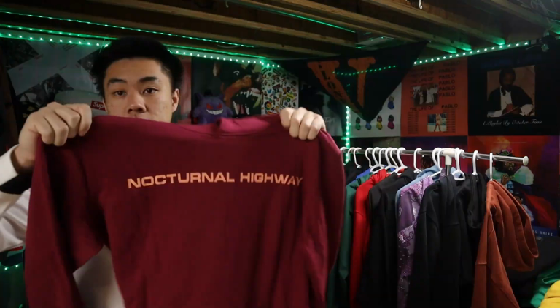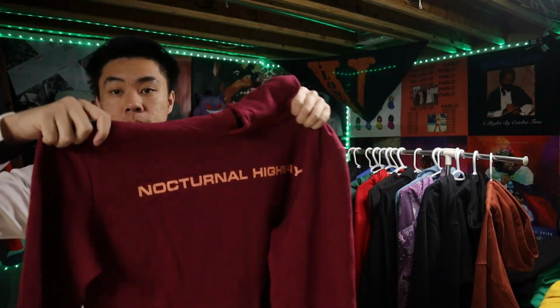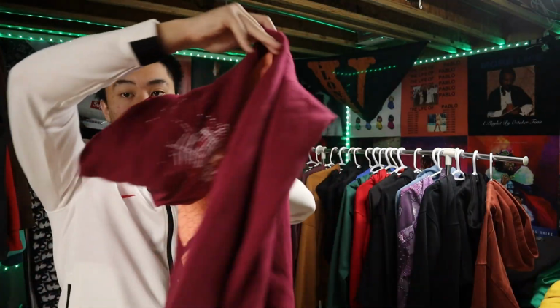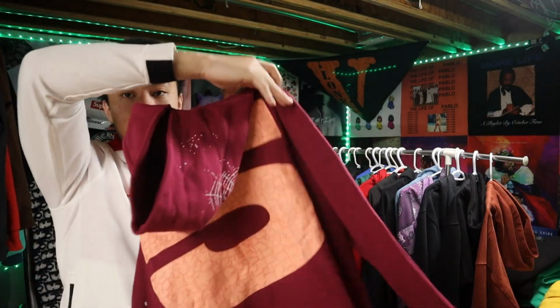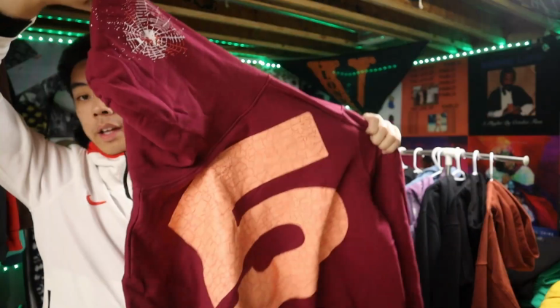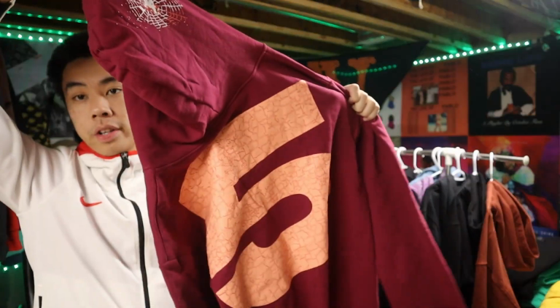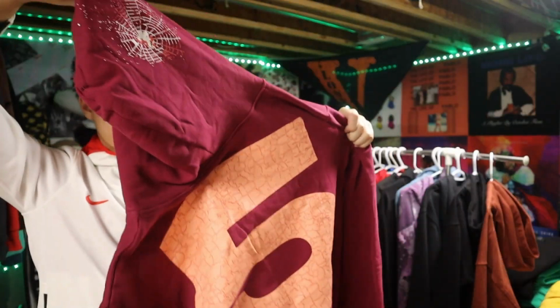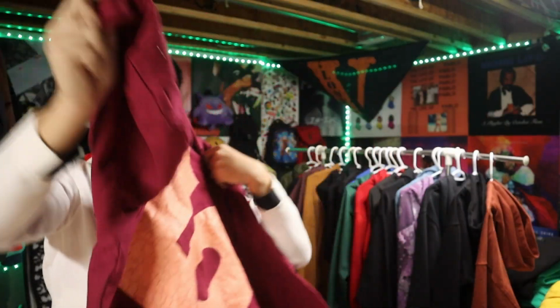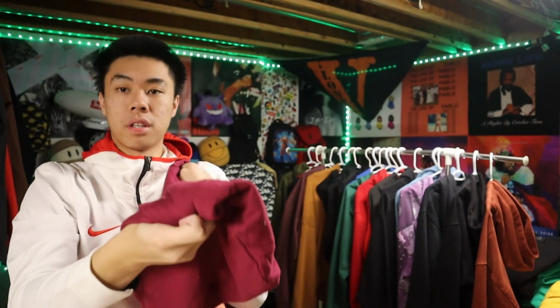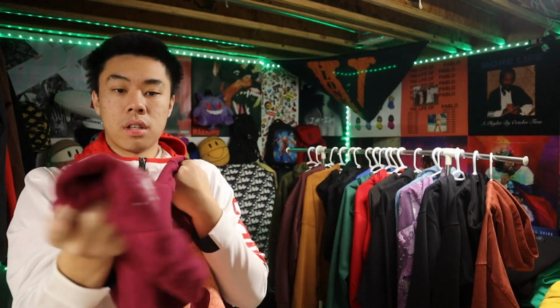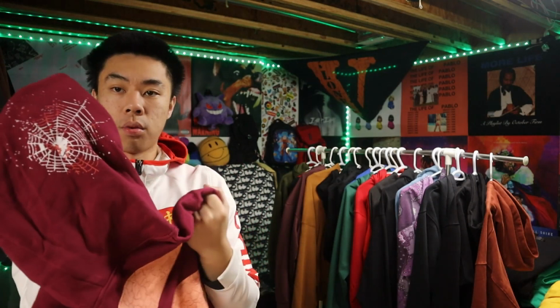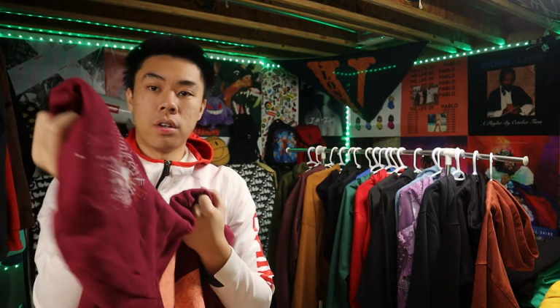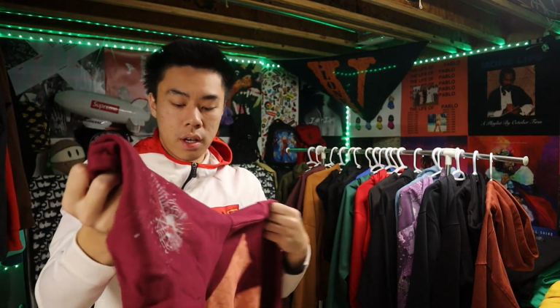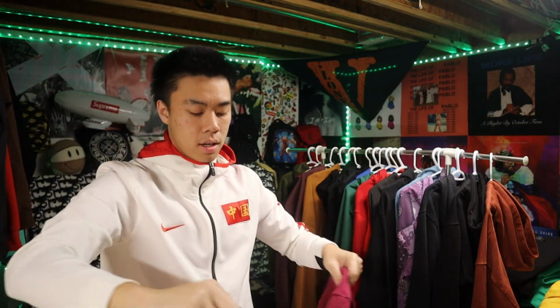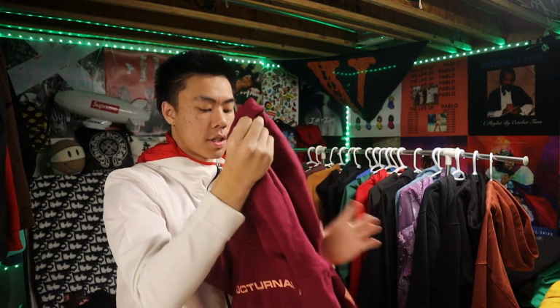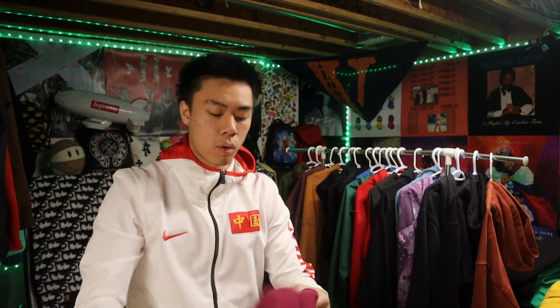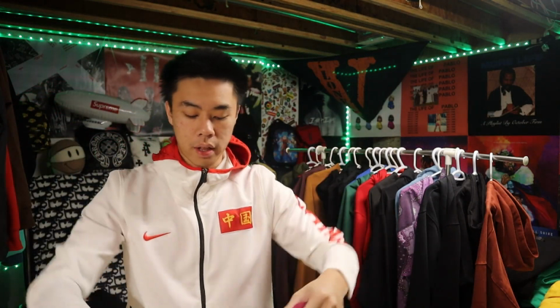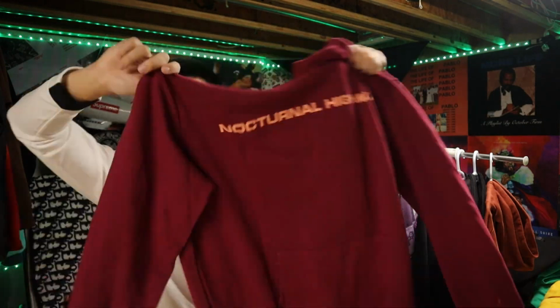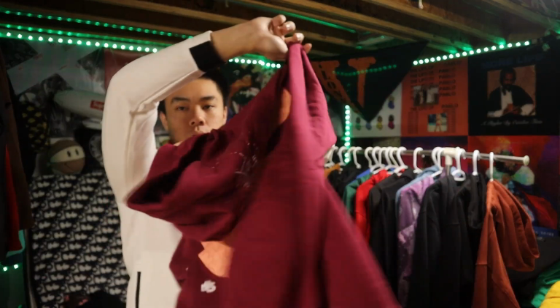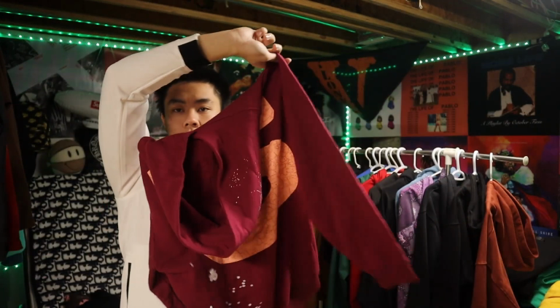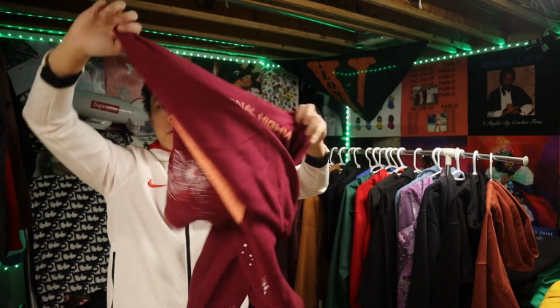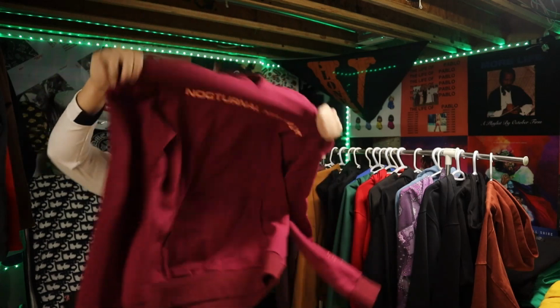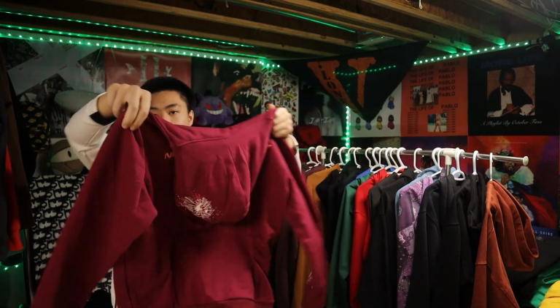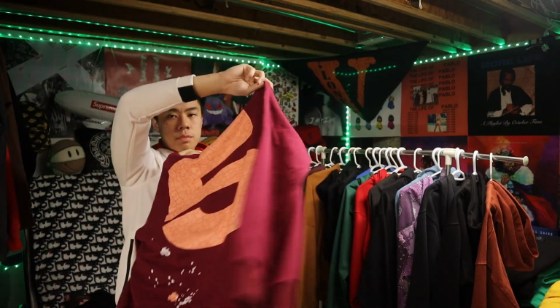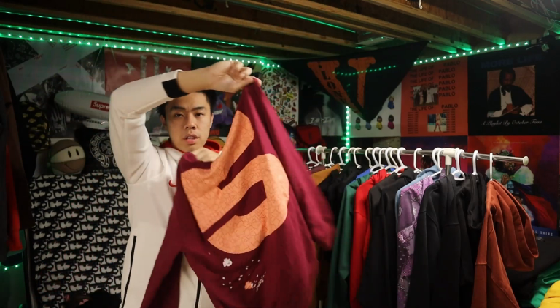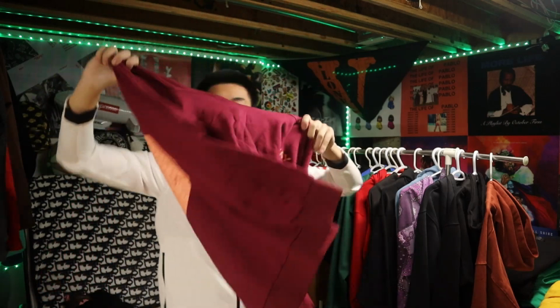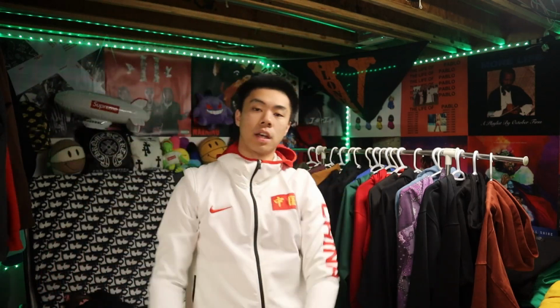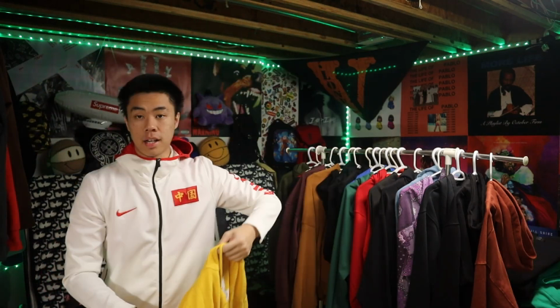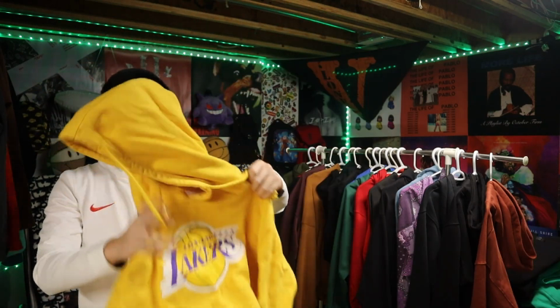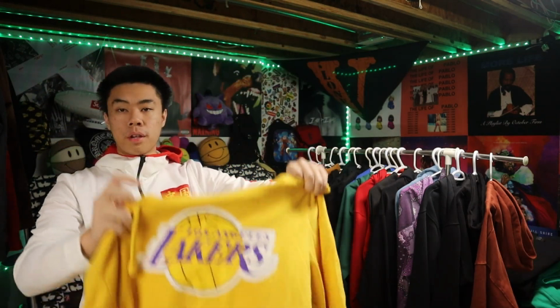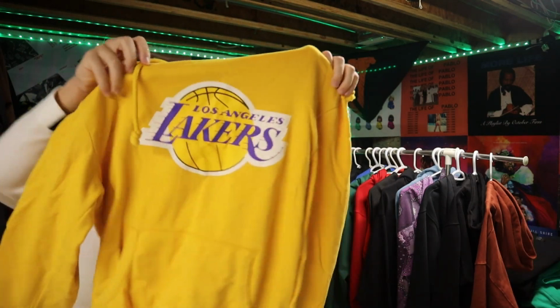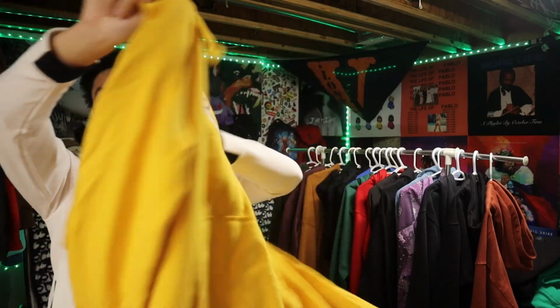Next up we got a Spider hoodie right here. I like the quality on this one as well — we got the spider web on the hood and everything. This is something I would wear like every other day. W cop, 10 out of 10.